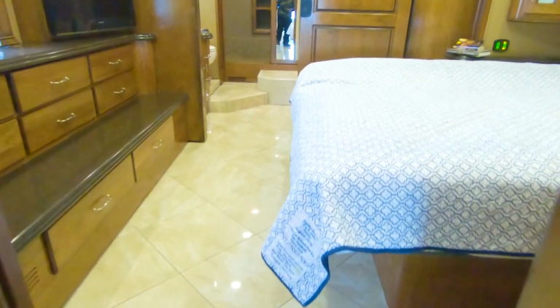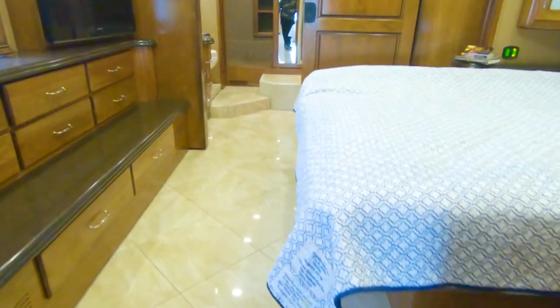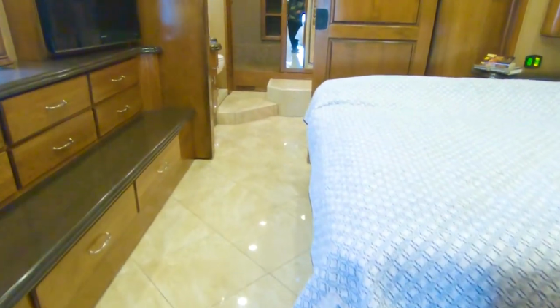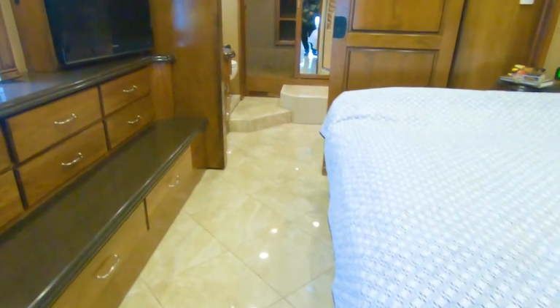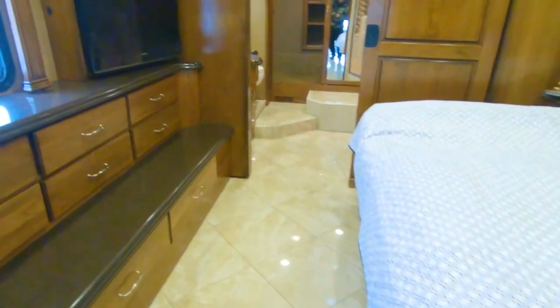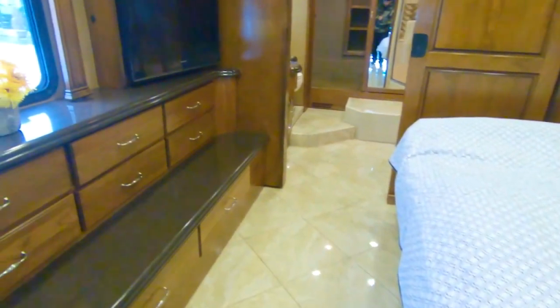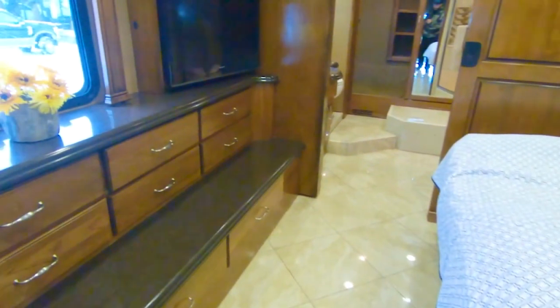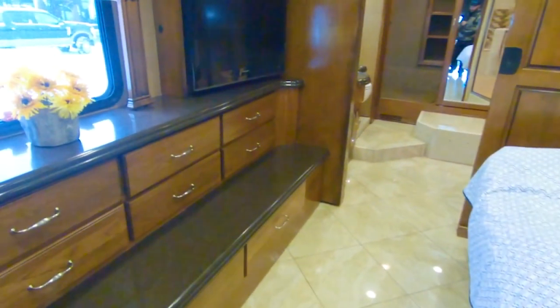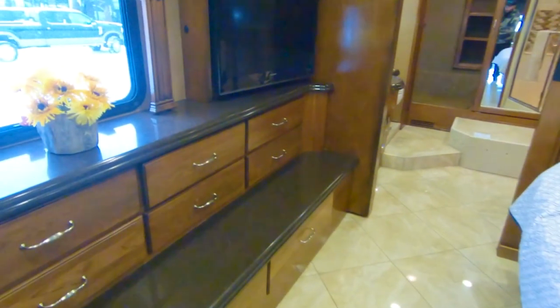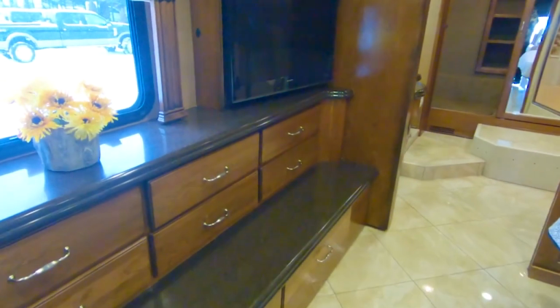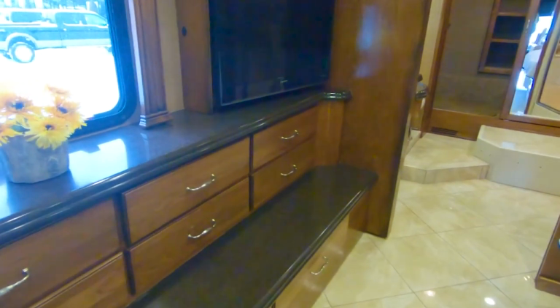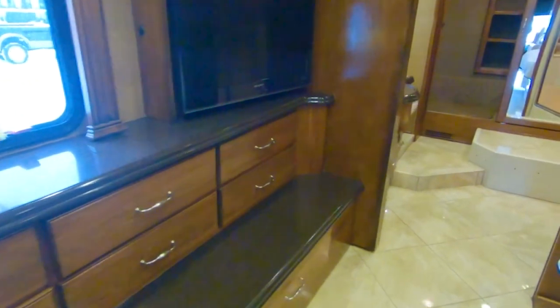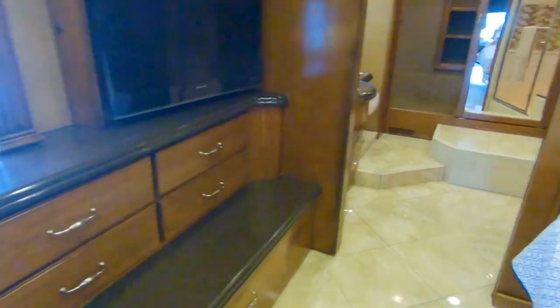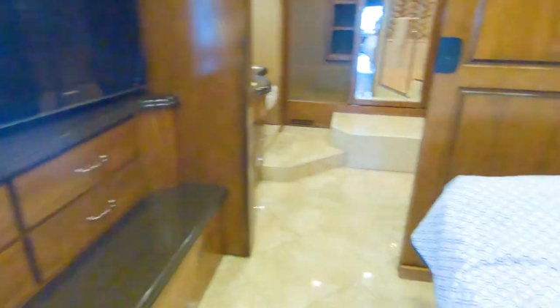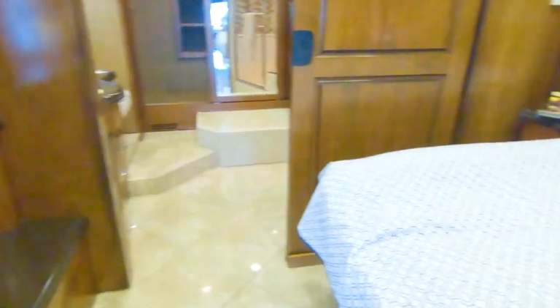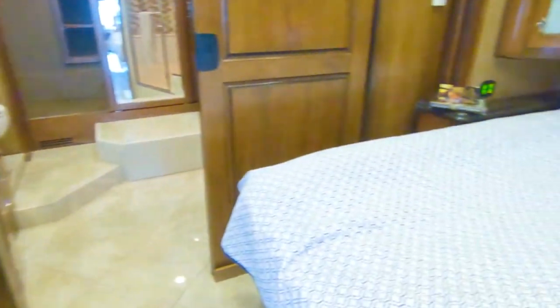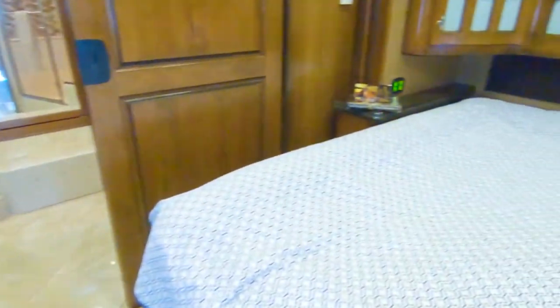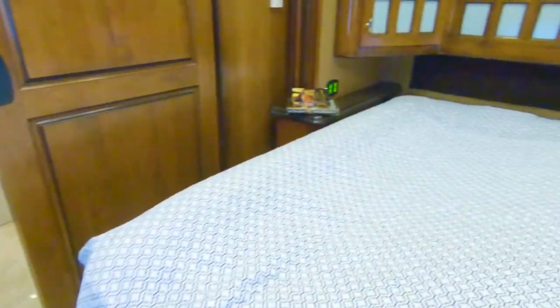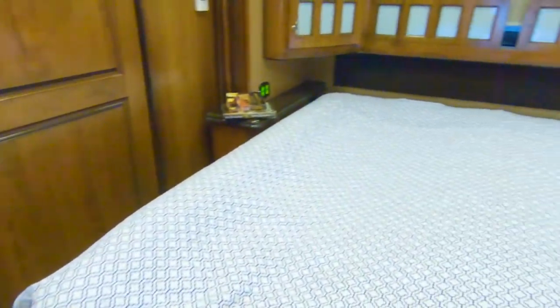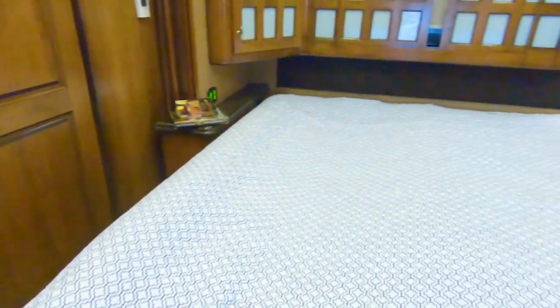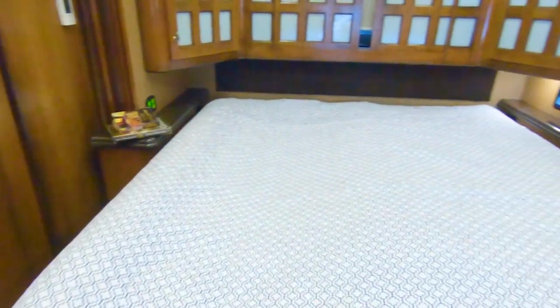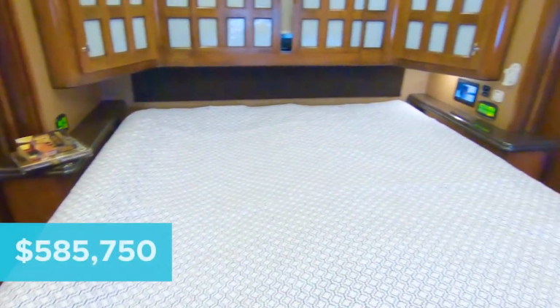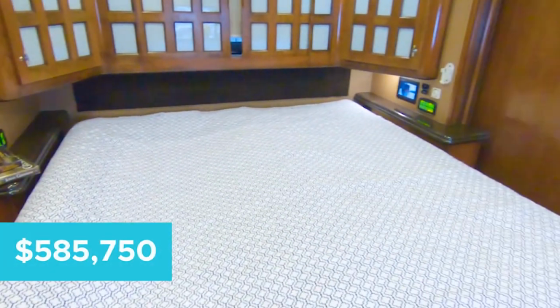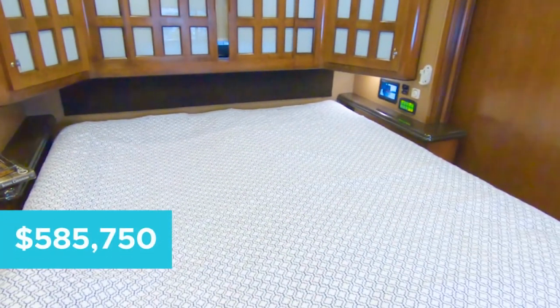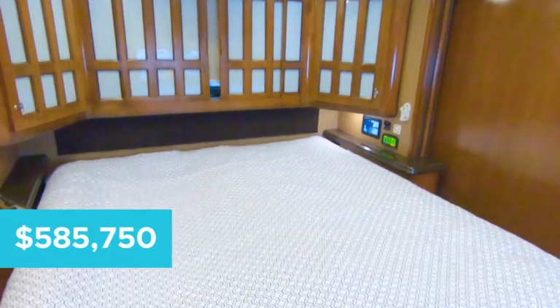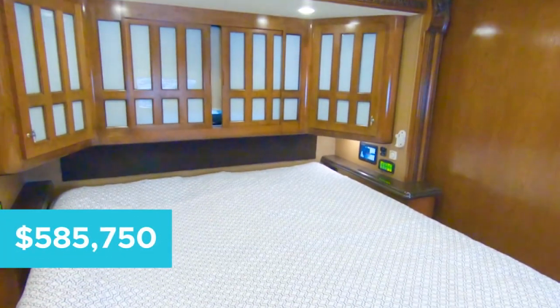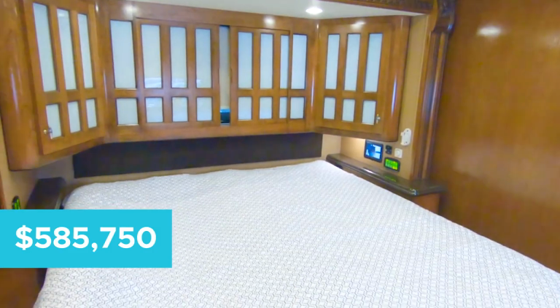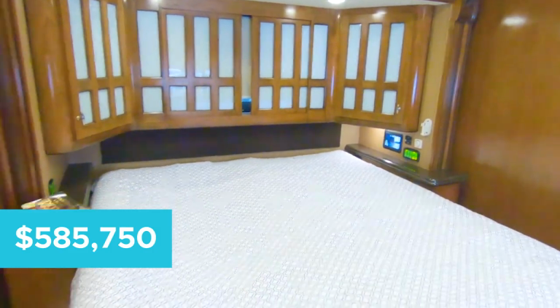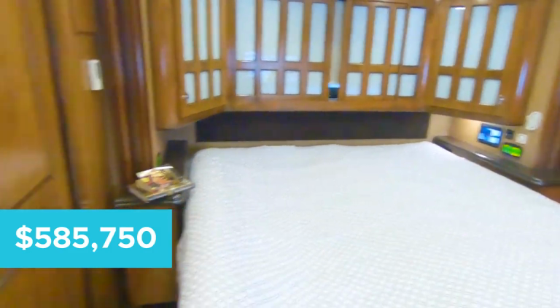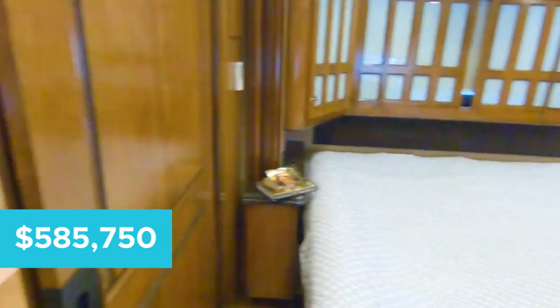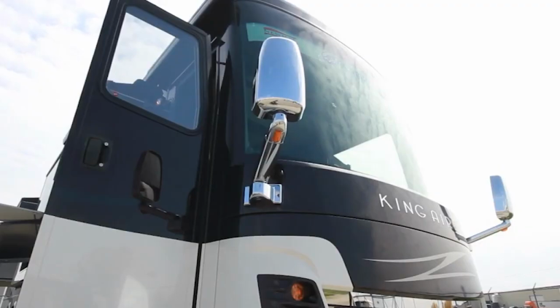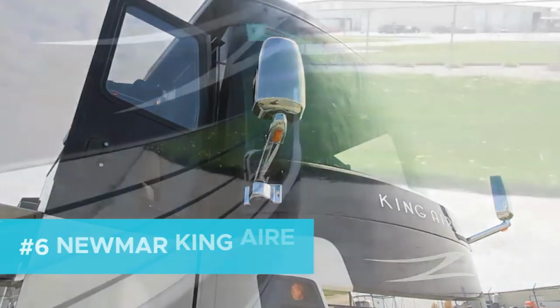Just remember that with a classic look and modern amenities, you'll get what you pay for — which will be just shy of $600,000, at roughly $585,000 to $750,000.